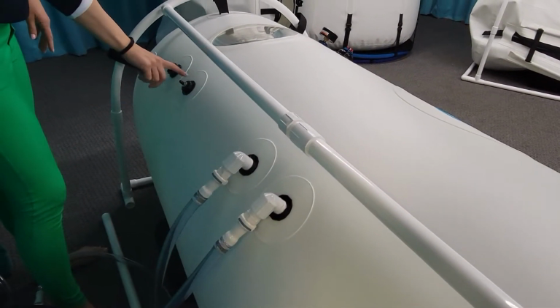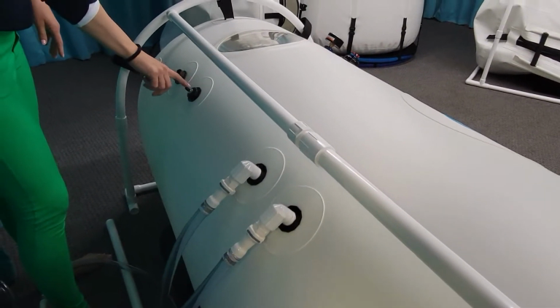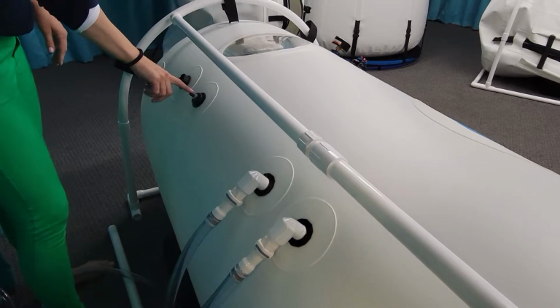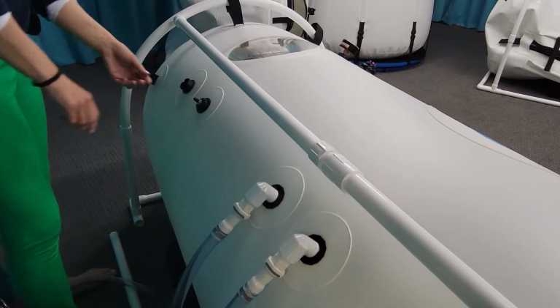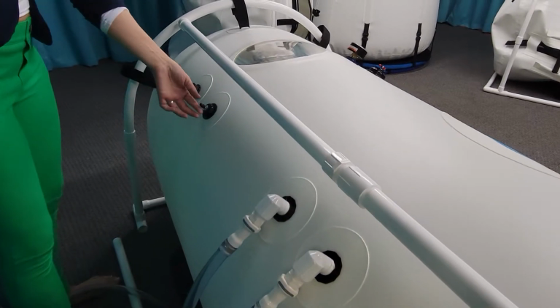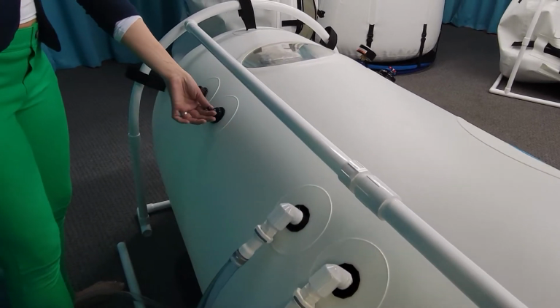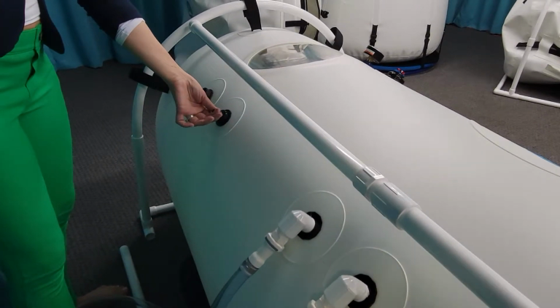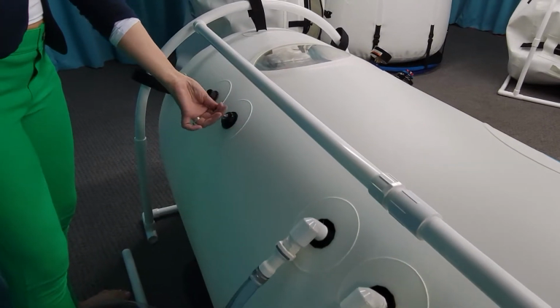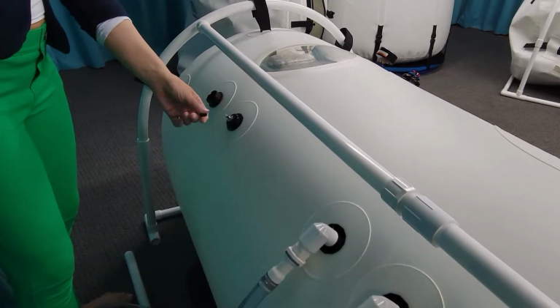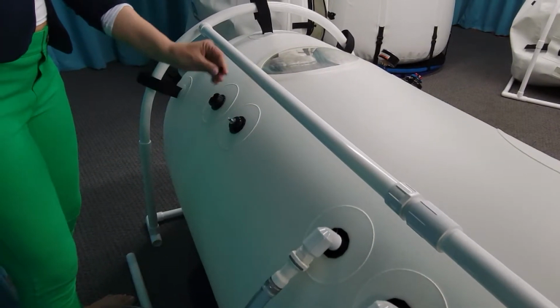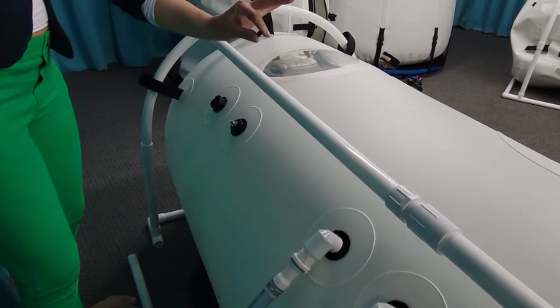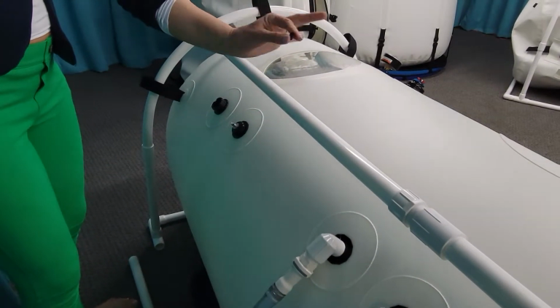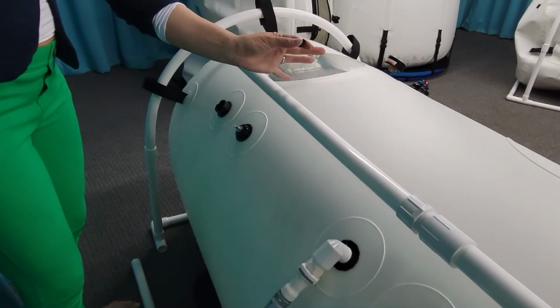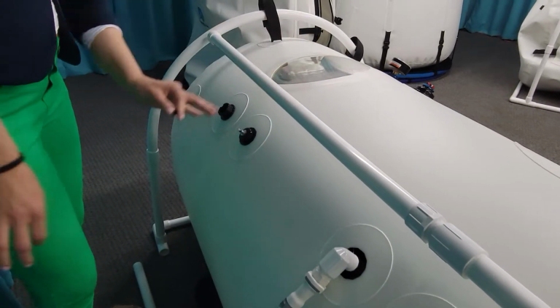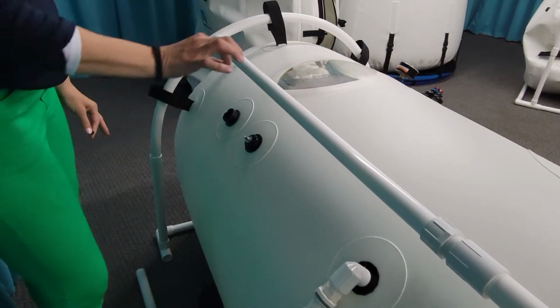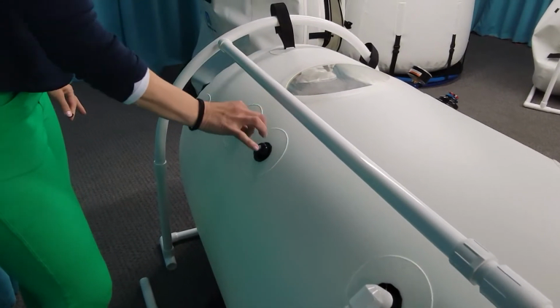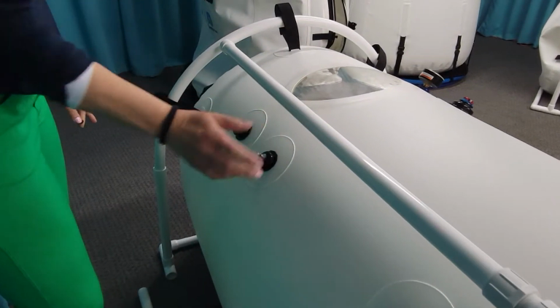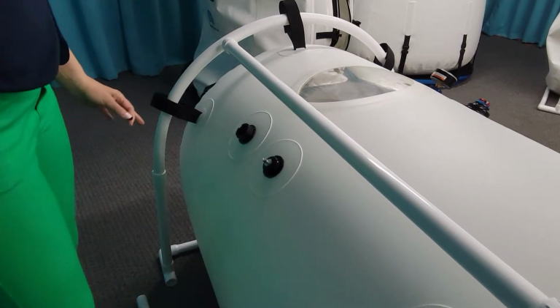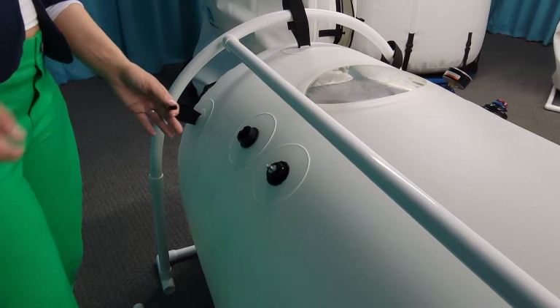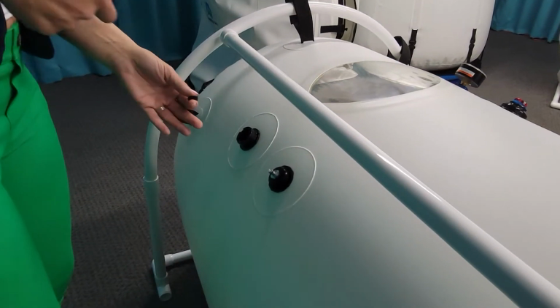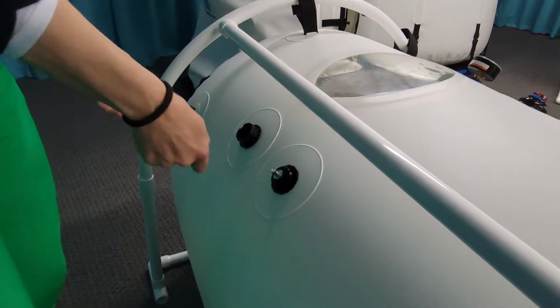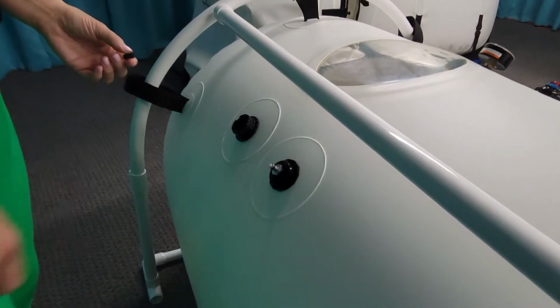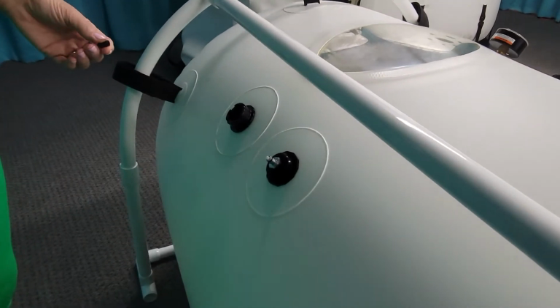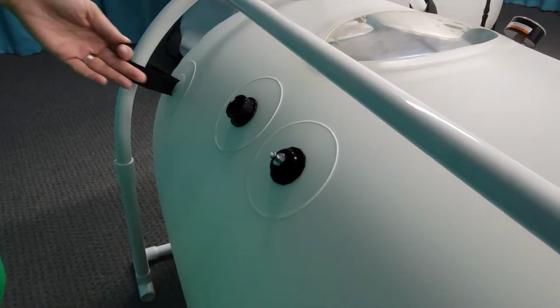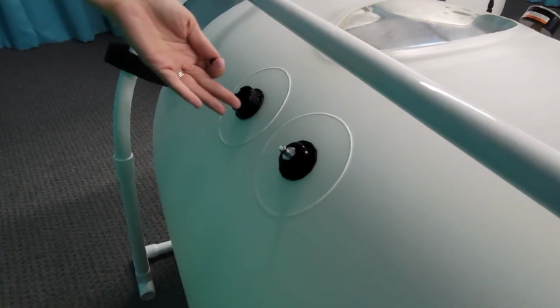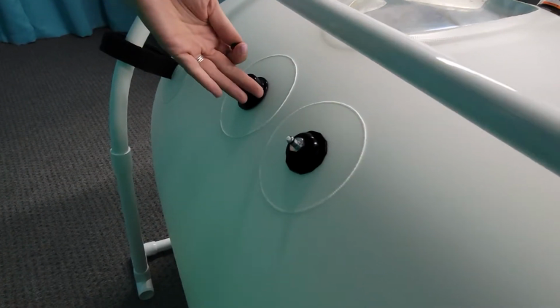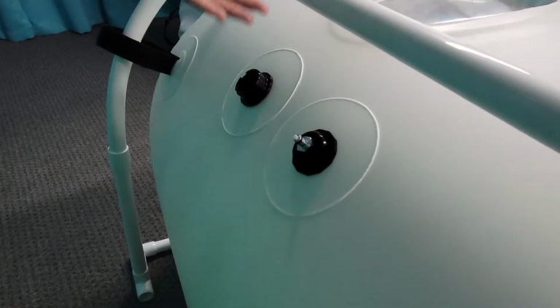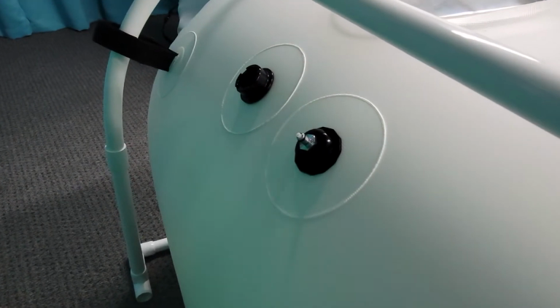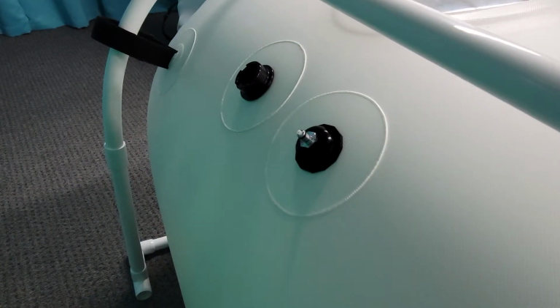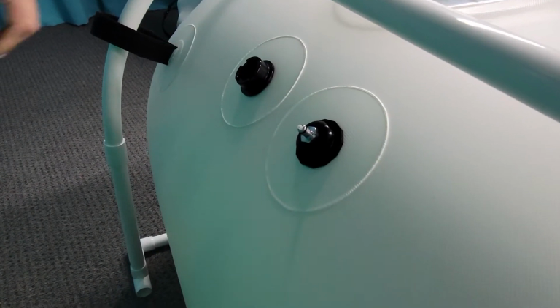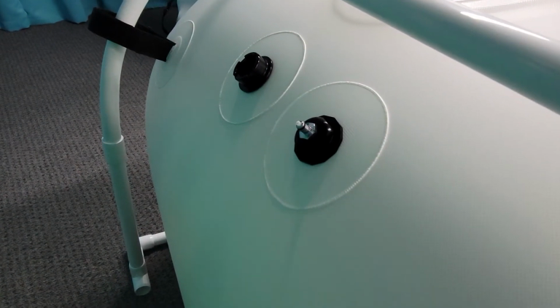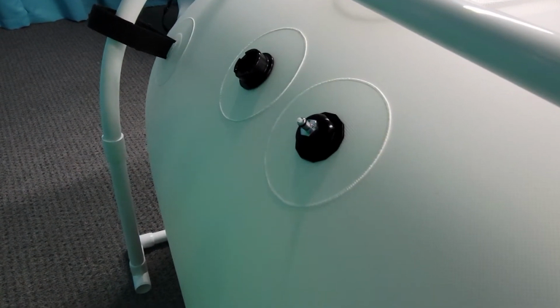Another feature that's really wonderful: if I pull off this cap and put on an attachment, you can attach oxygen to run right into the chamber.